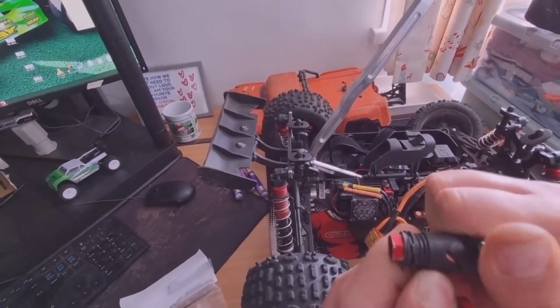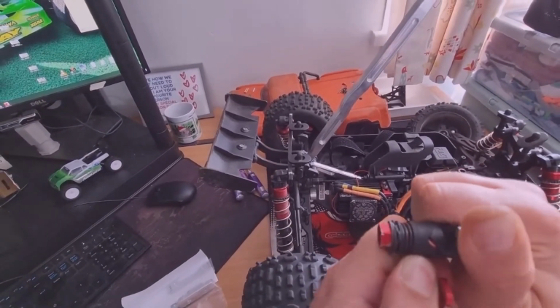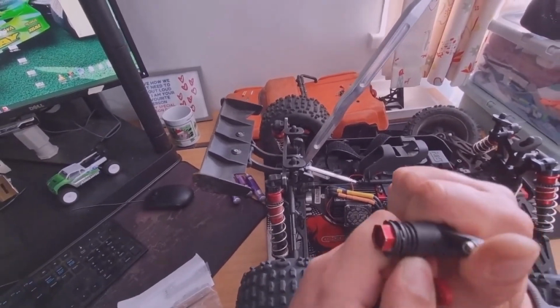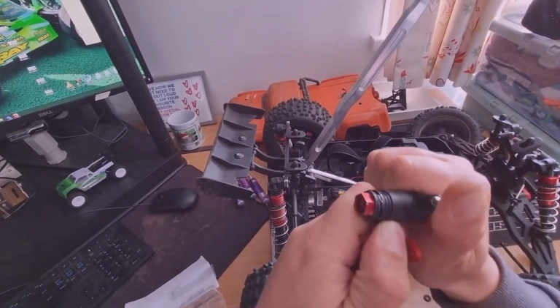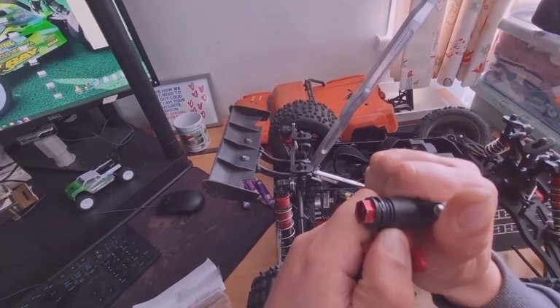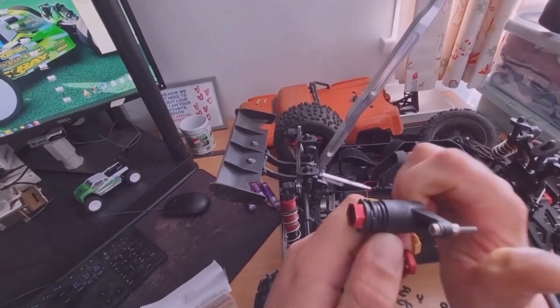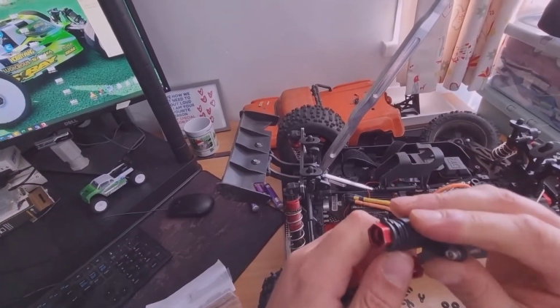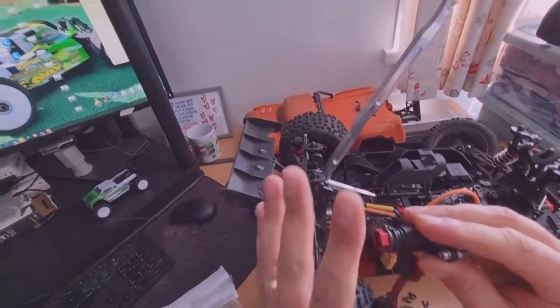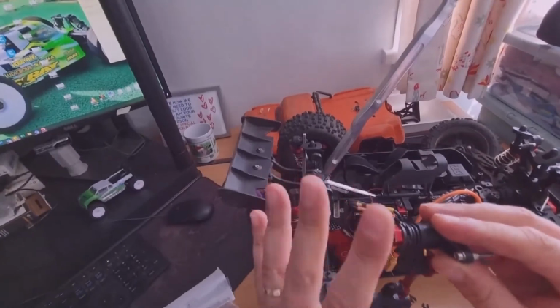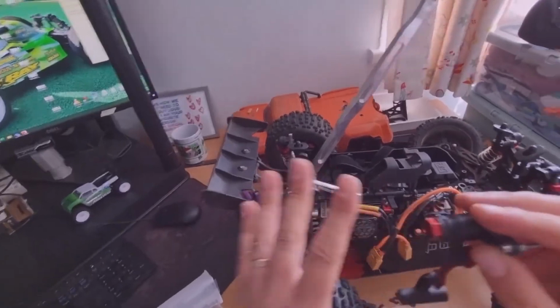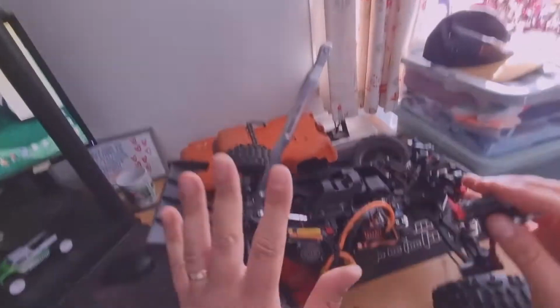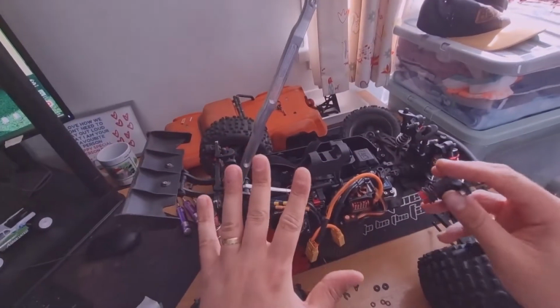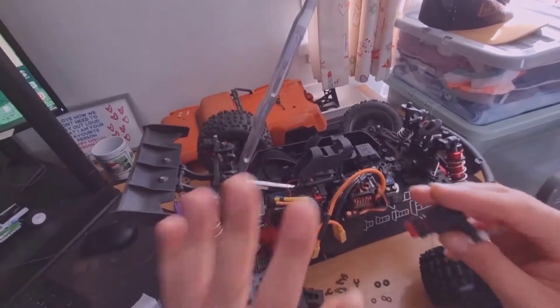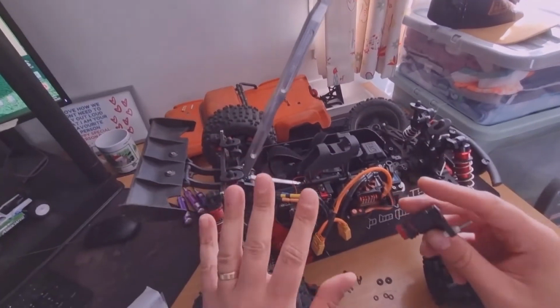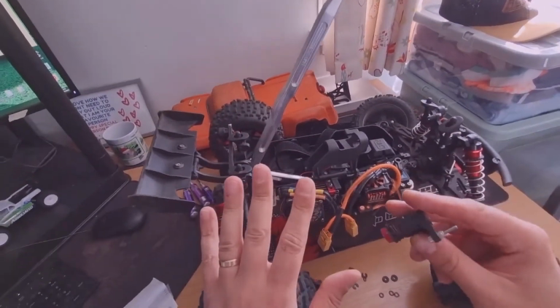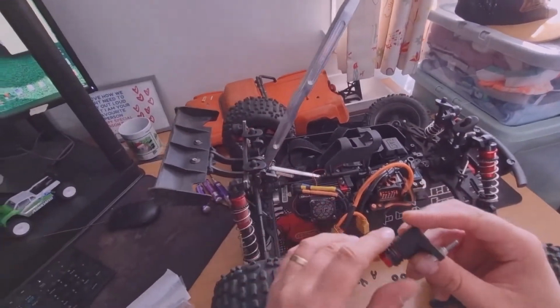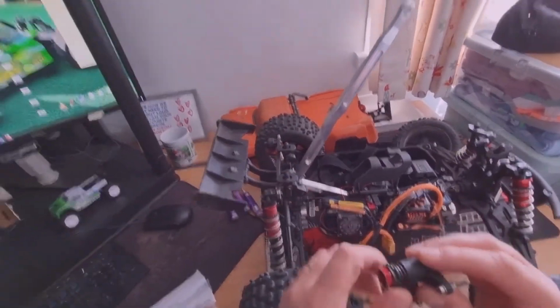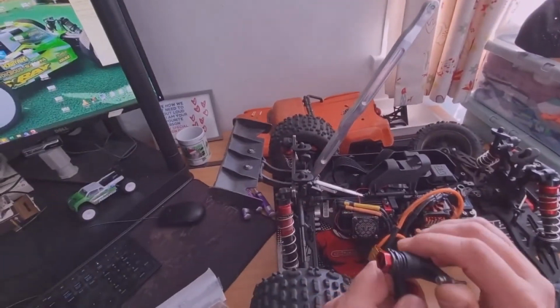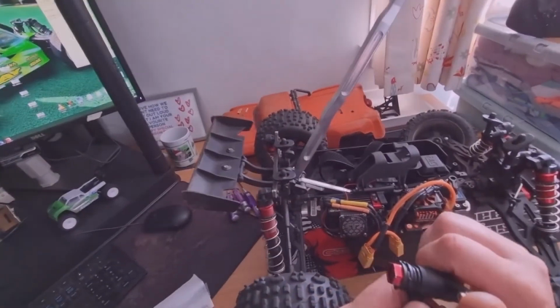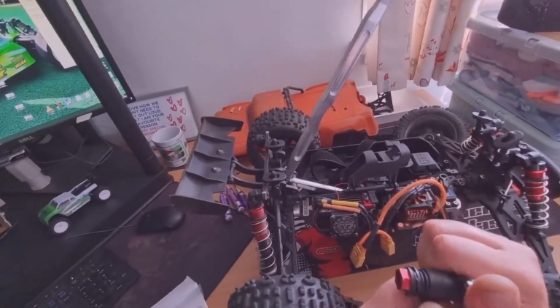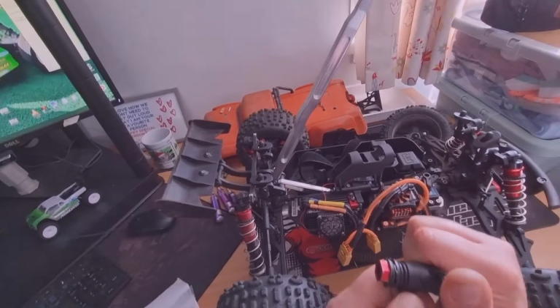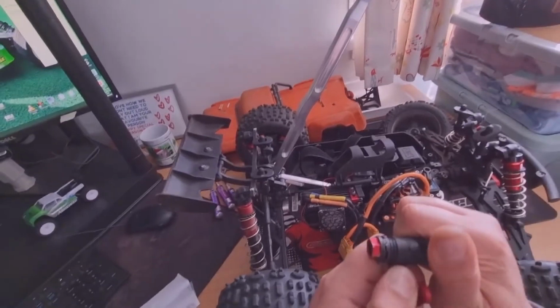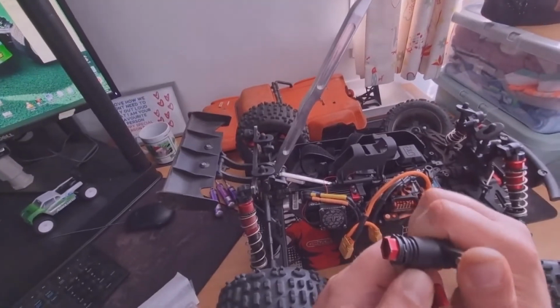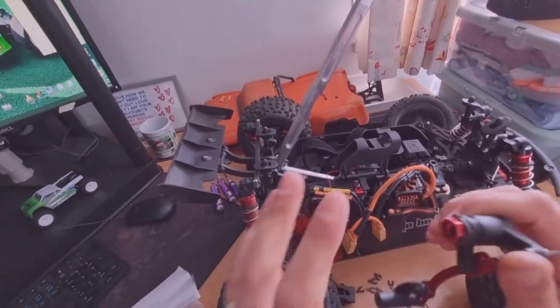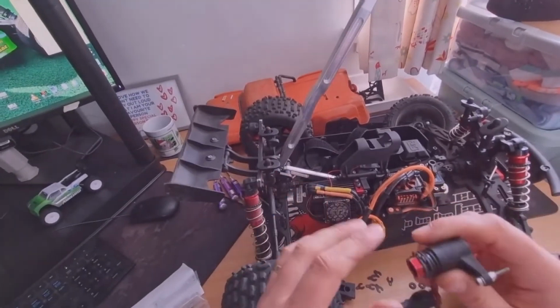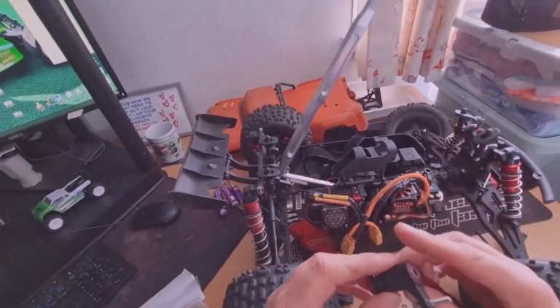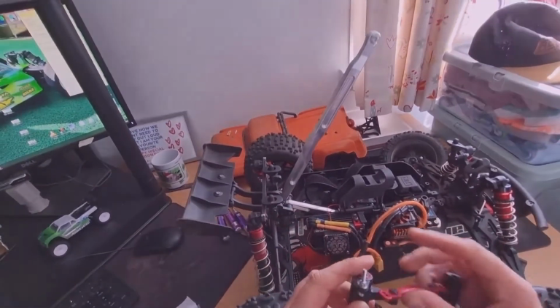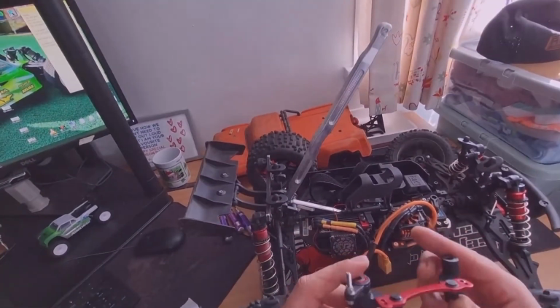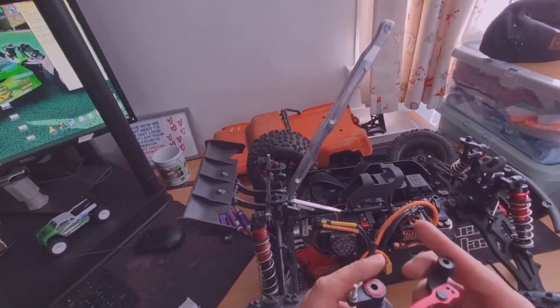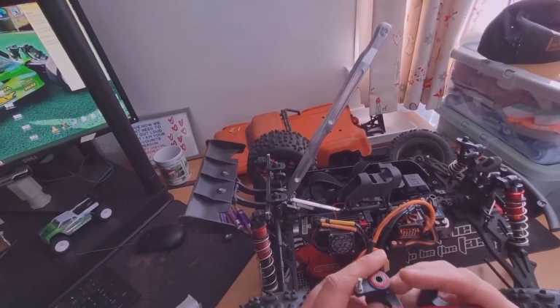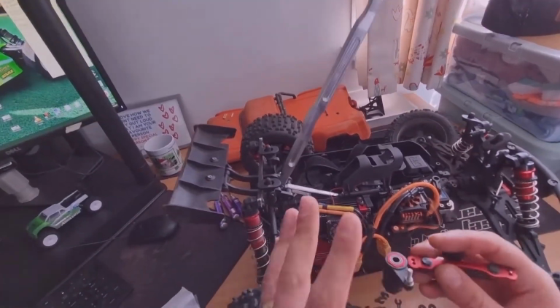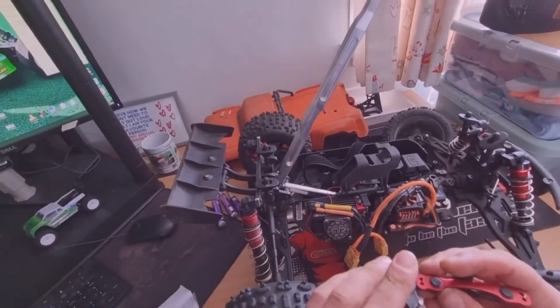There is still some slip in it, as you can see — a little bit of slip. I didn't want to go too tight because it is a basher, it's not a racing car. Other cars I've got I've got that pretty much locked down for maximum steering, but I've left it a little bit open and we're going to see what that does.